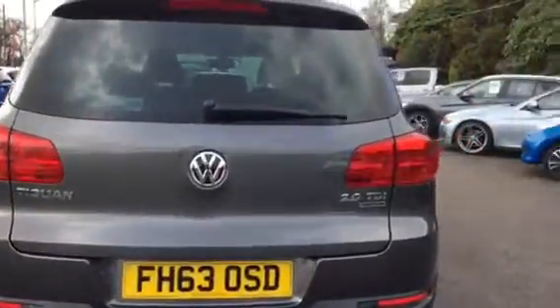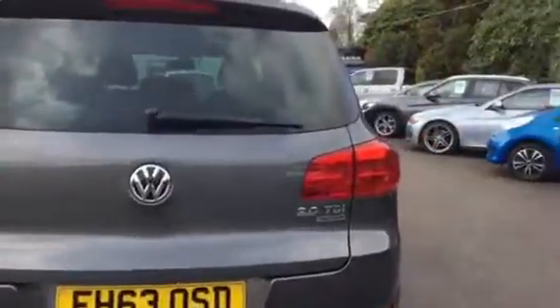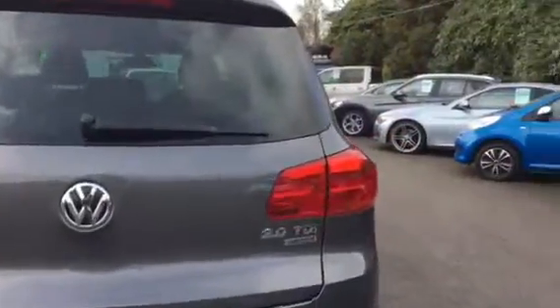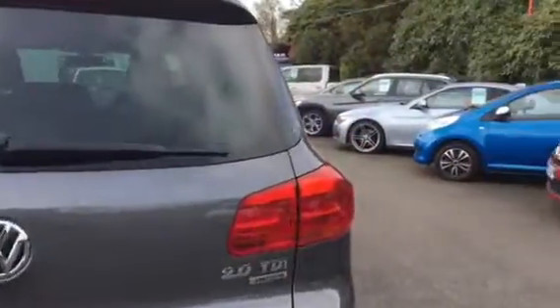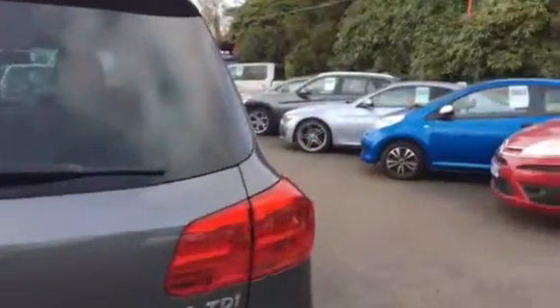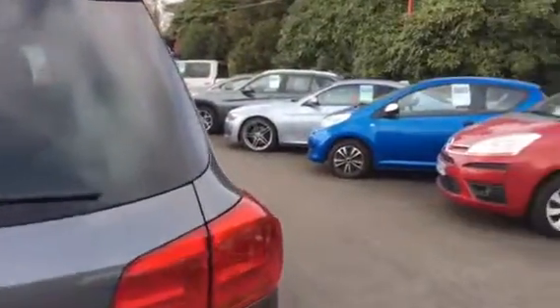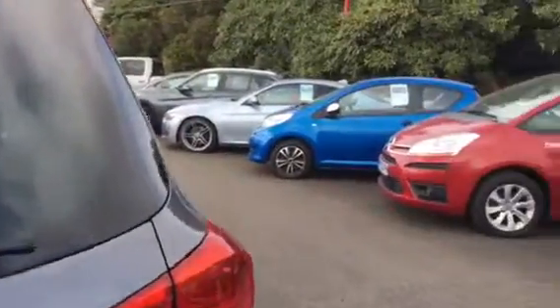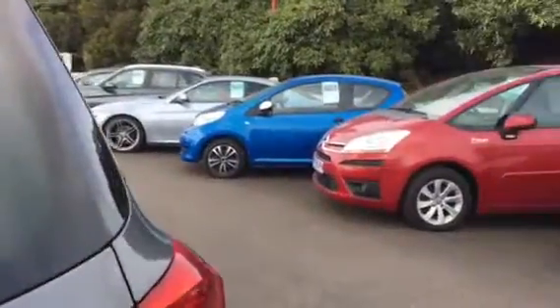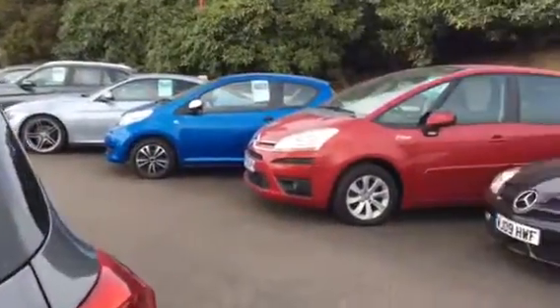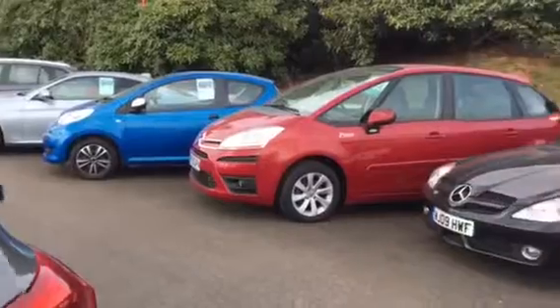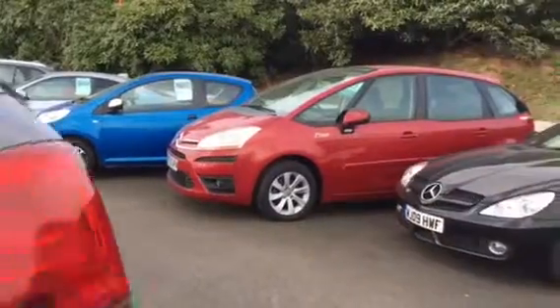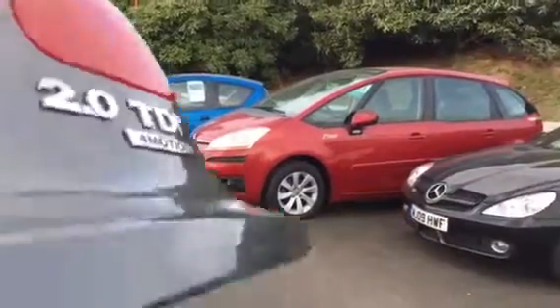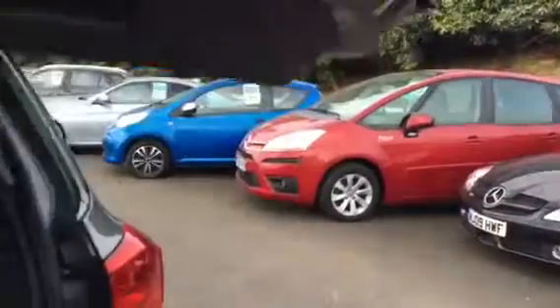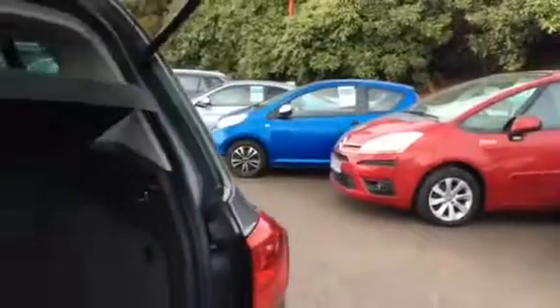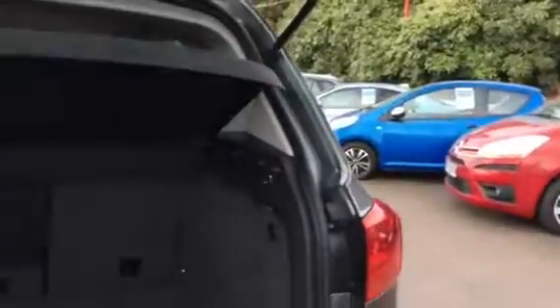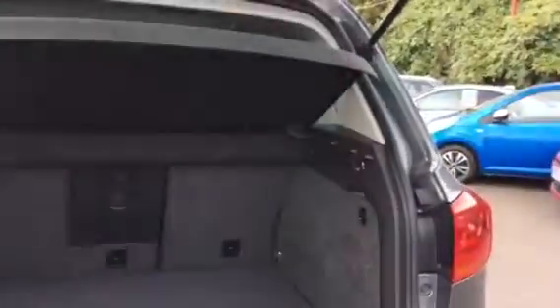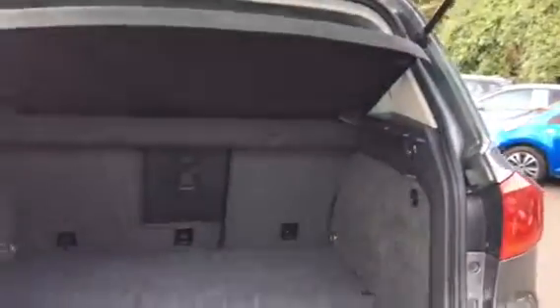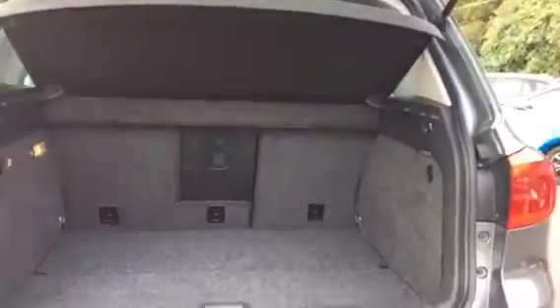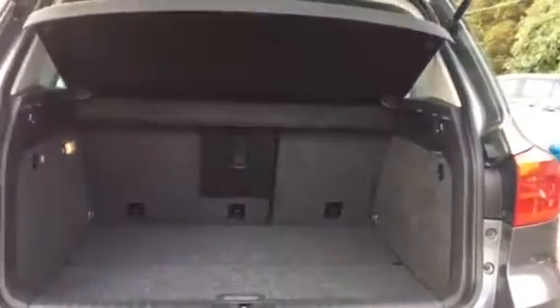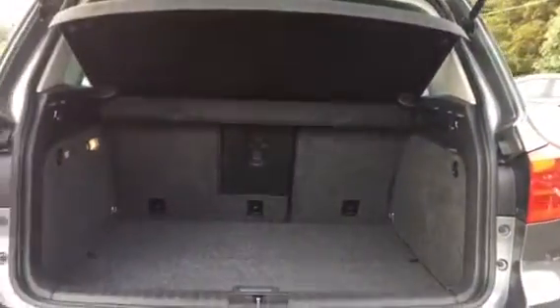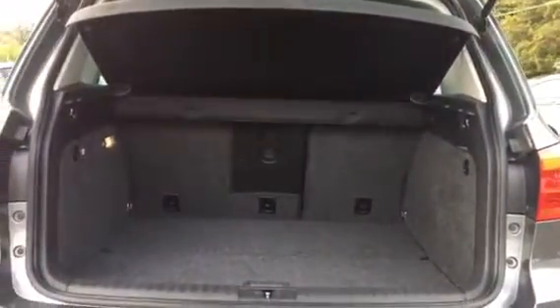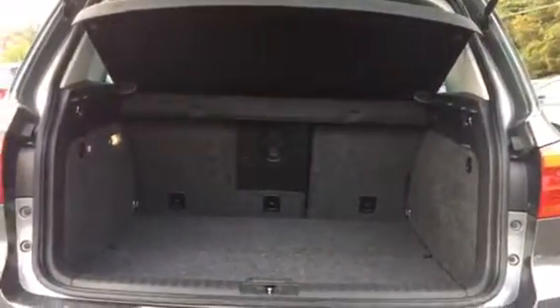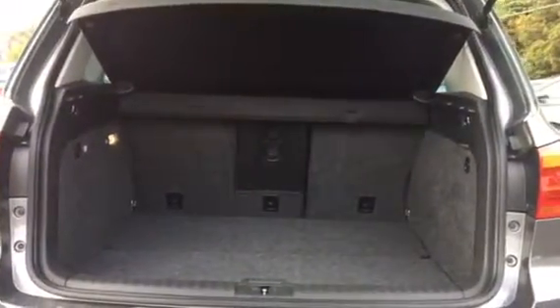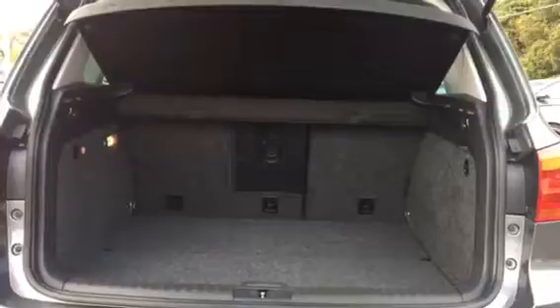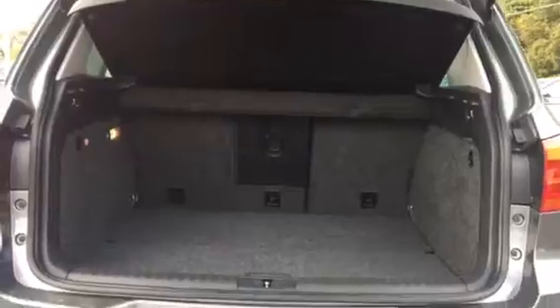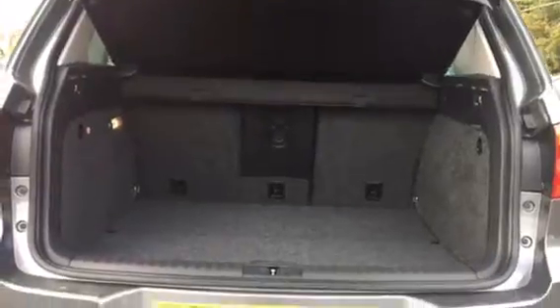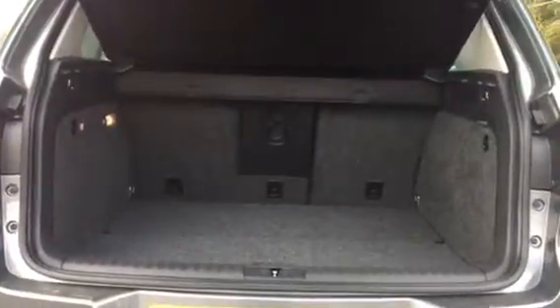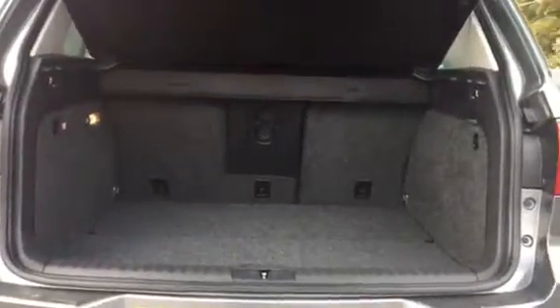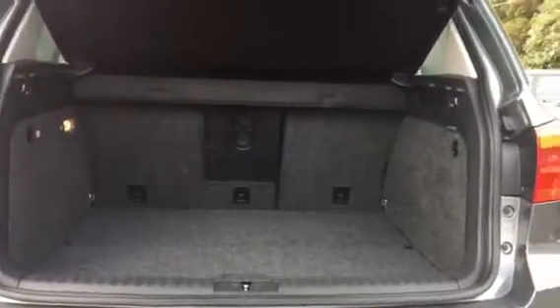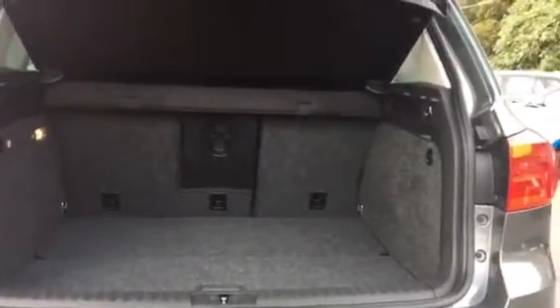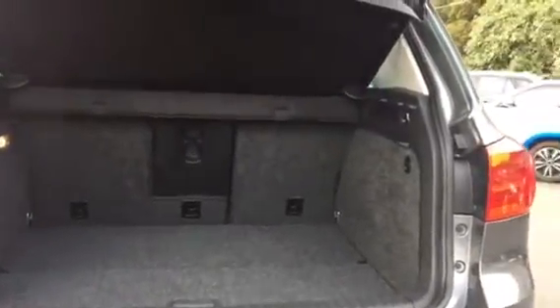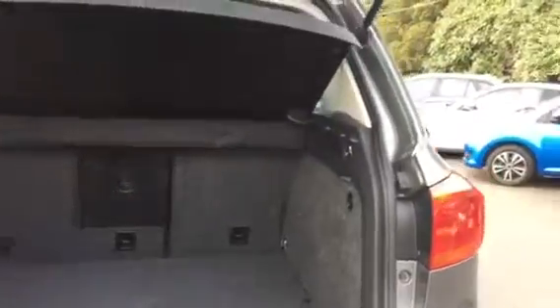The Tiguan offers a large and spacious boot, perfect for everyday life. We also have the 60-40 rear split seats, allowing for extra space and storage as and when needed.